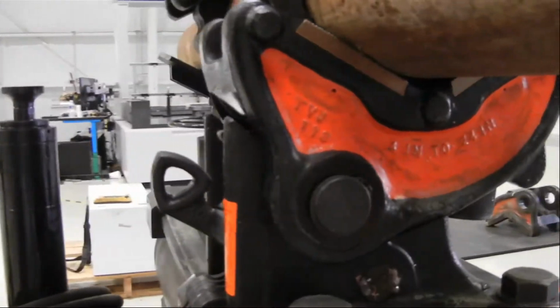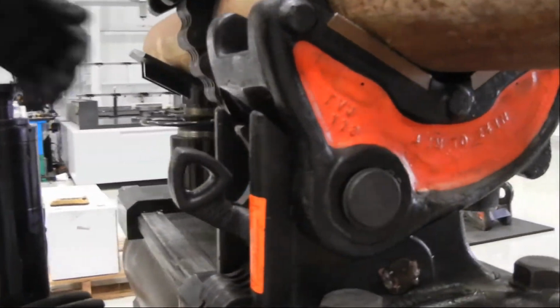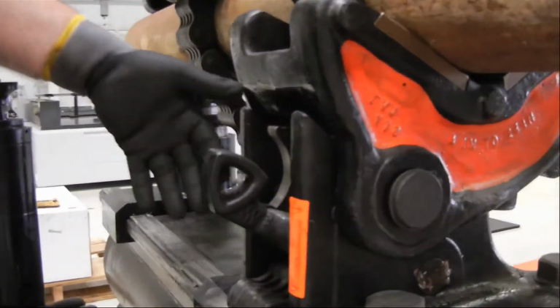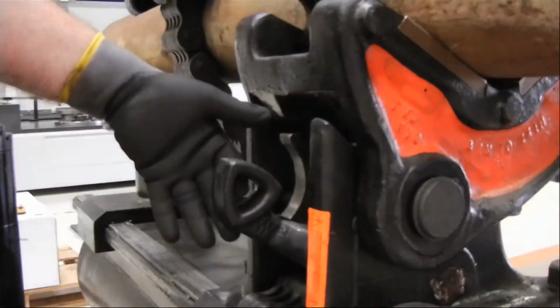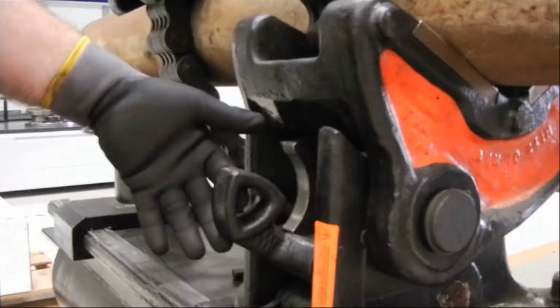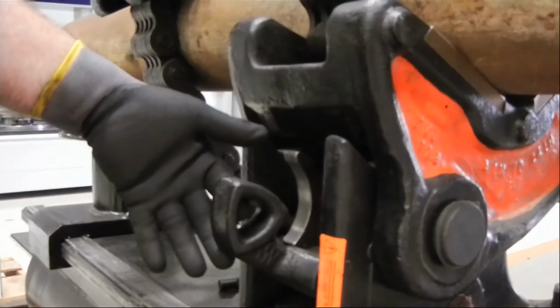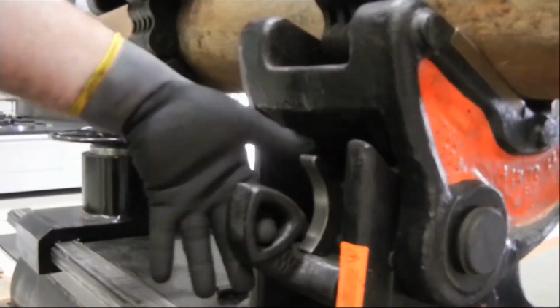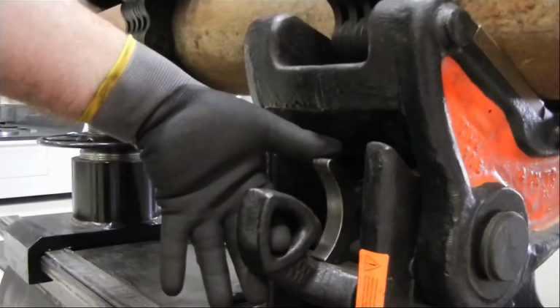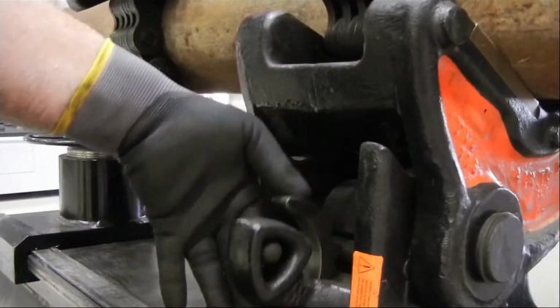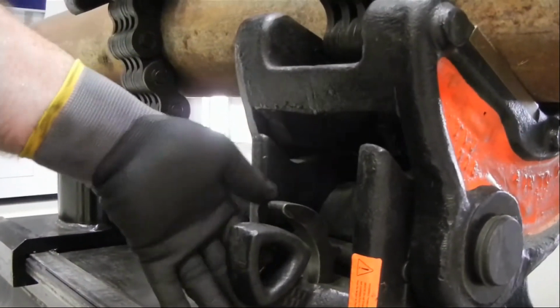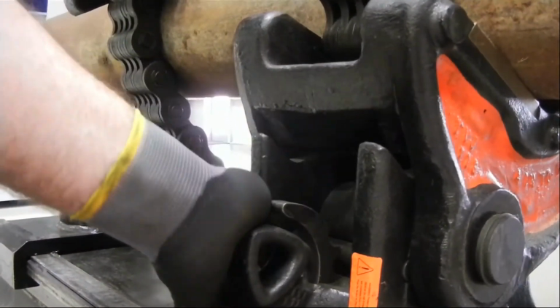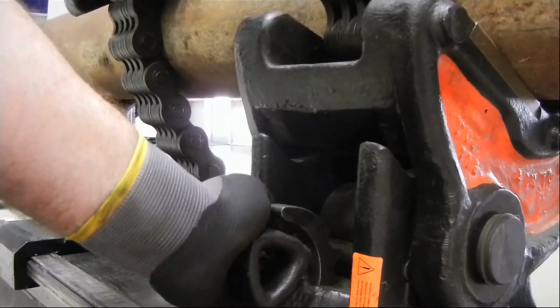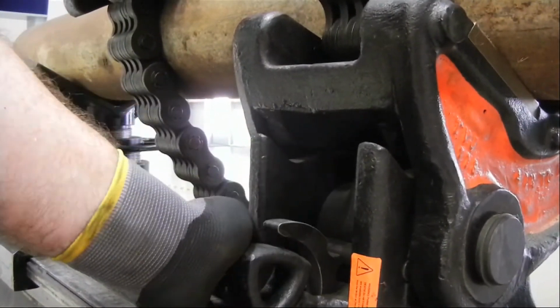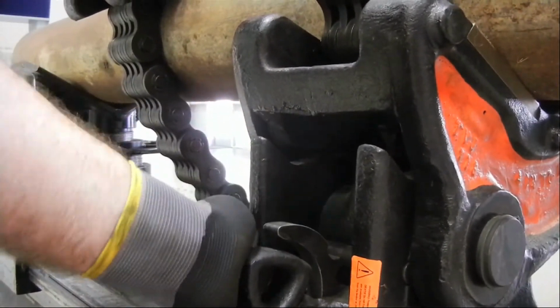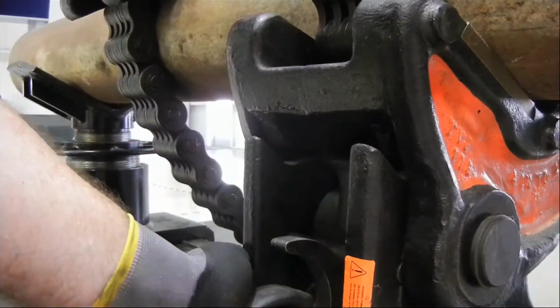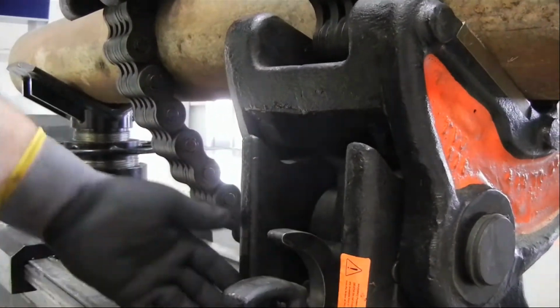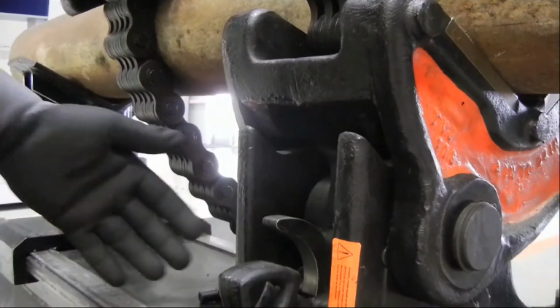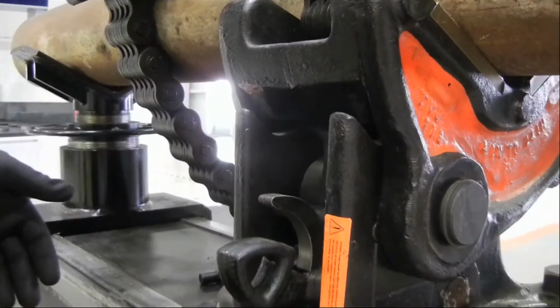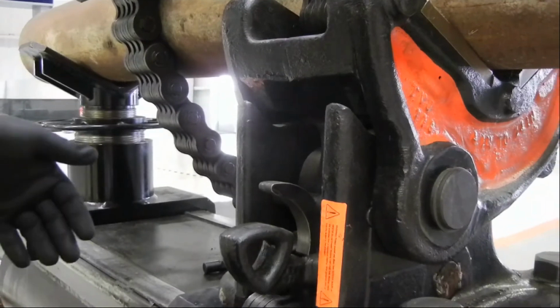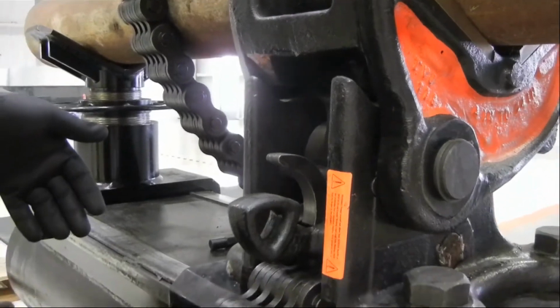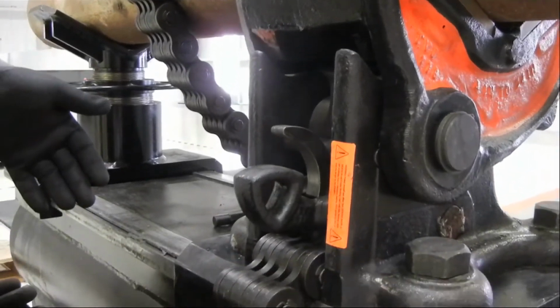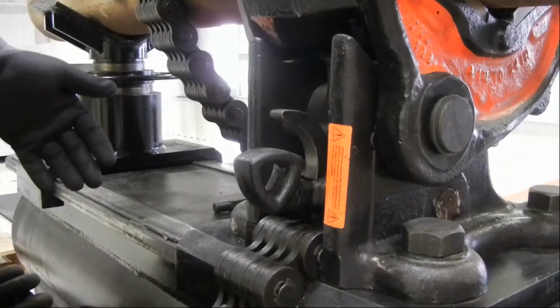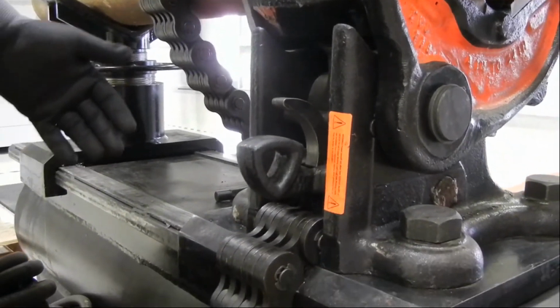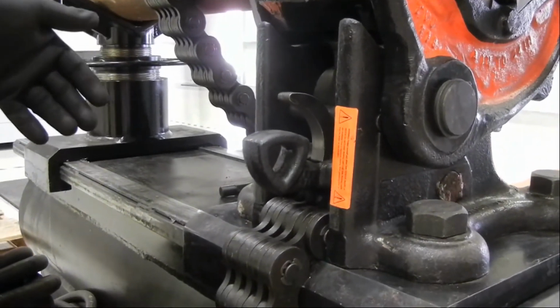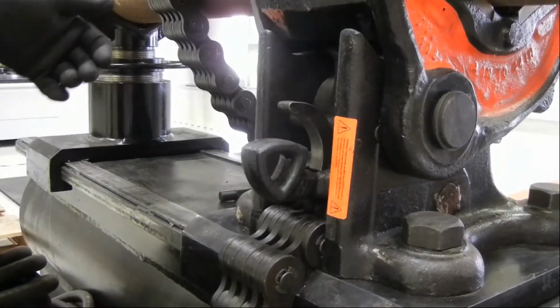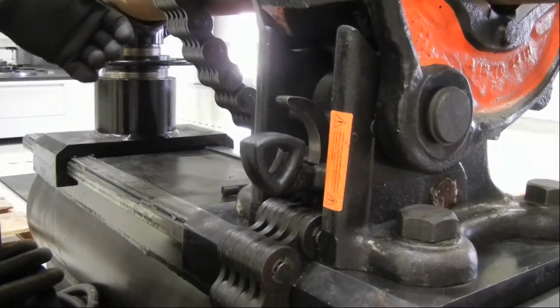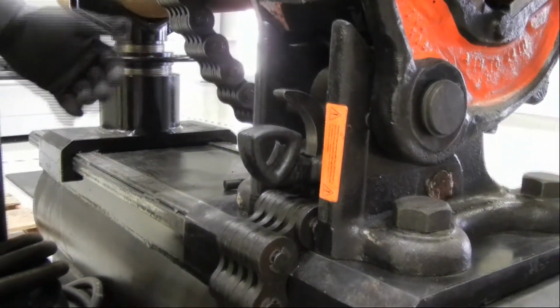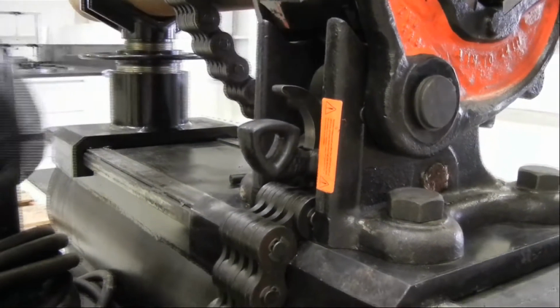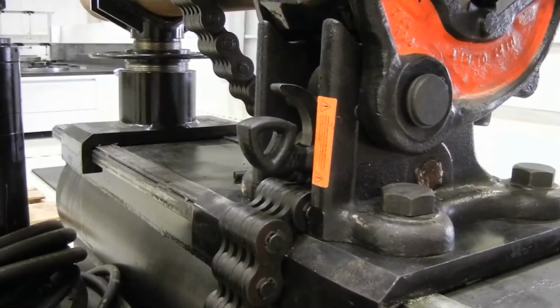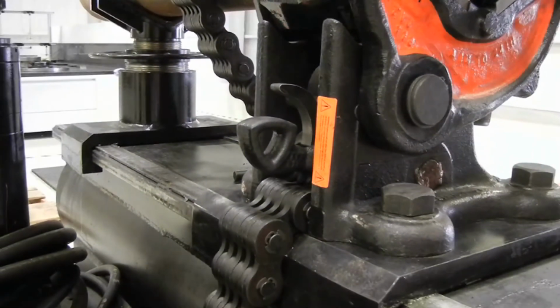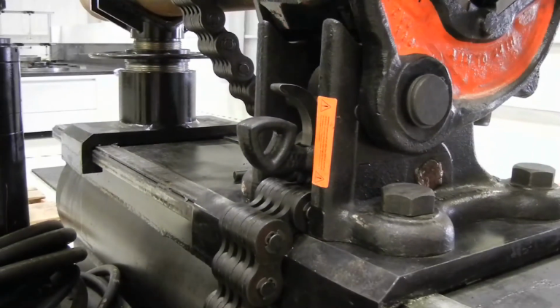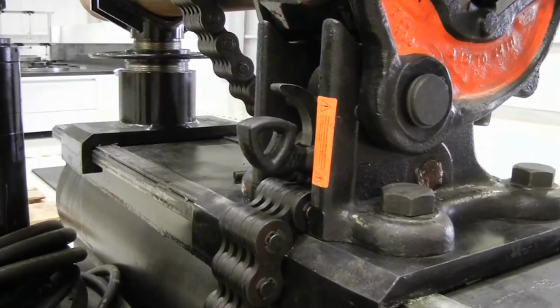Because the latching mechanism locks against the valley of the chain links, slight adjustment of the chain — either longer or shorter — may be necessary so that the pawl locks properly.